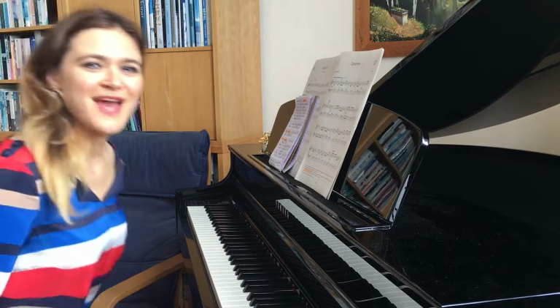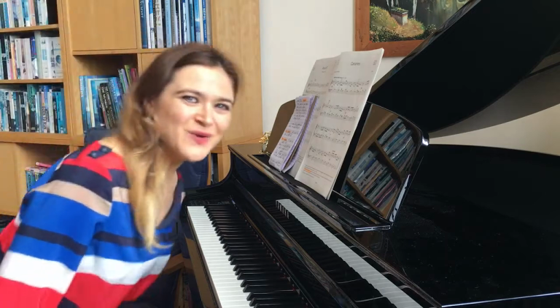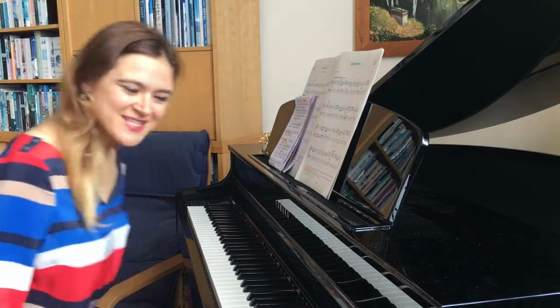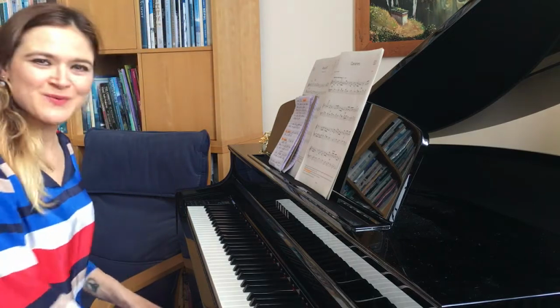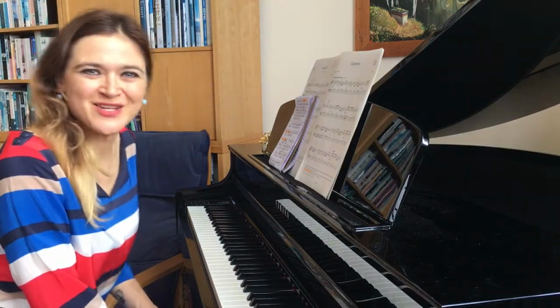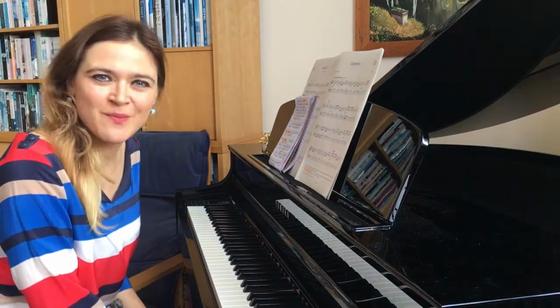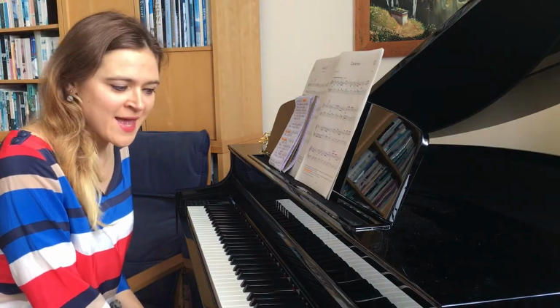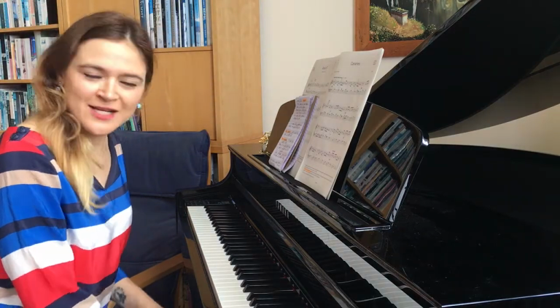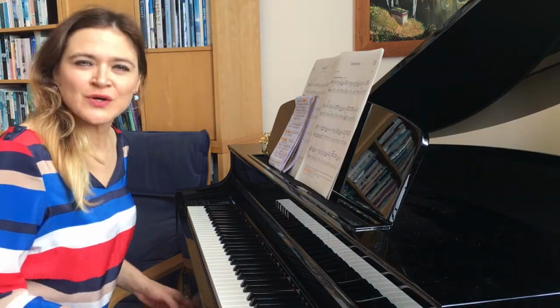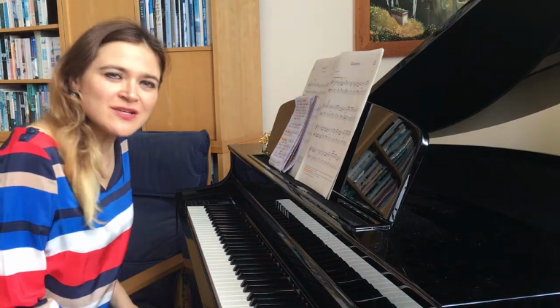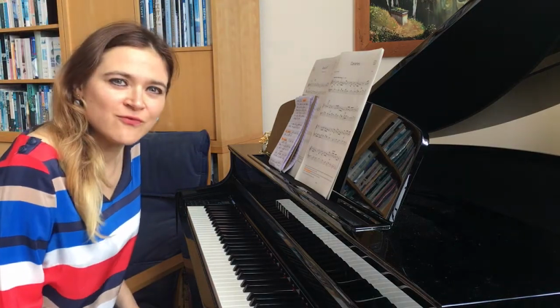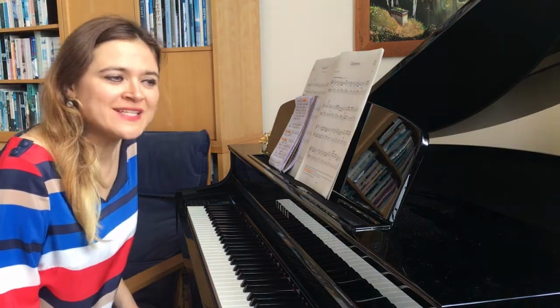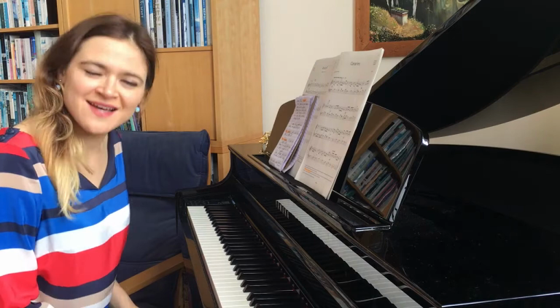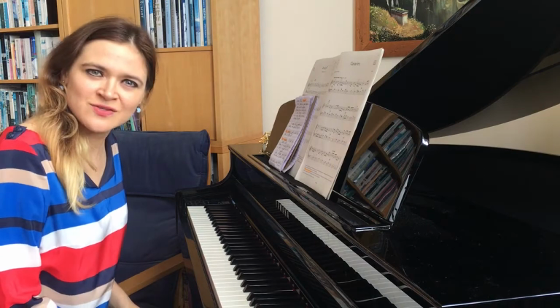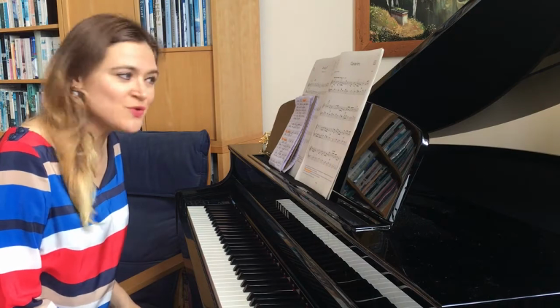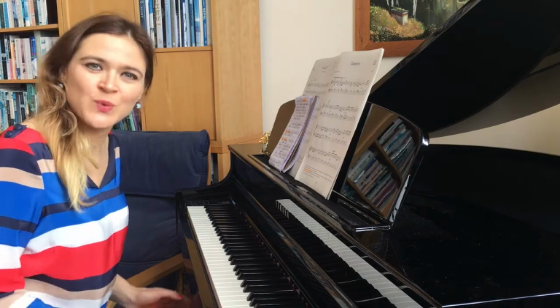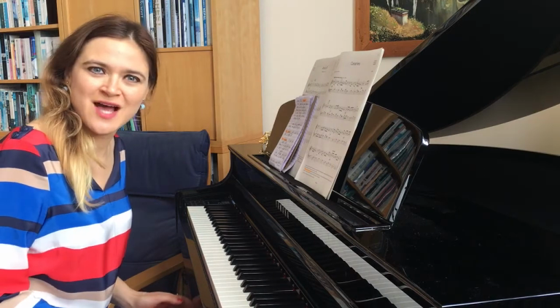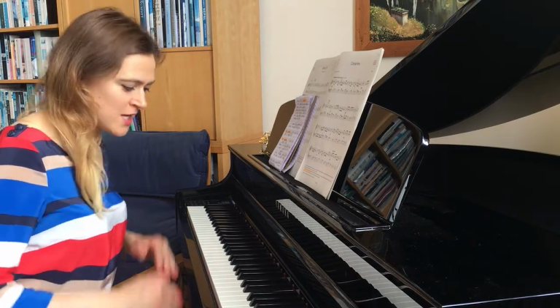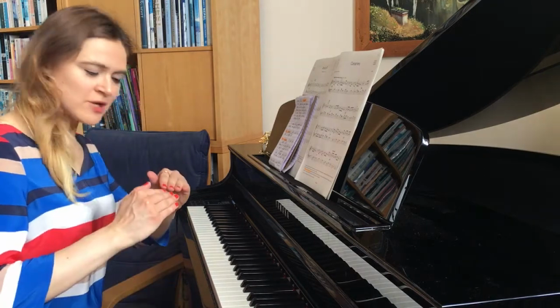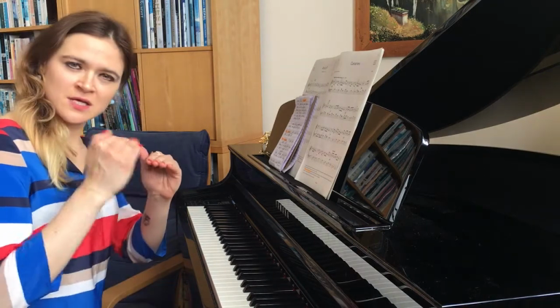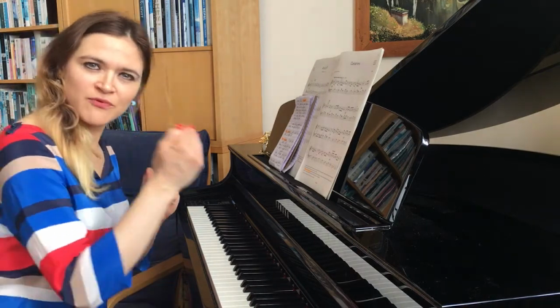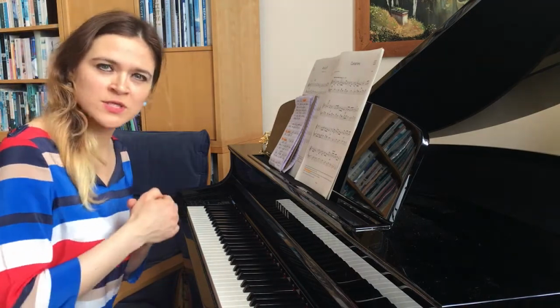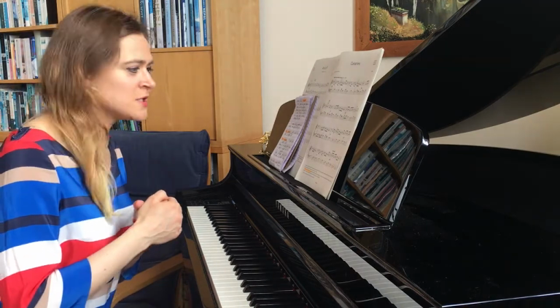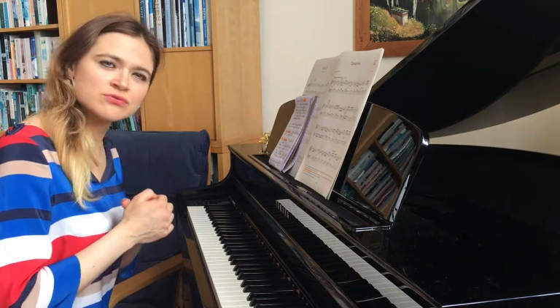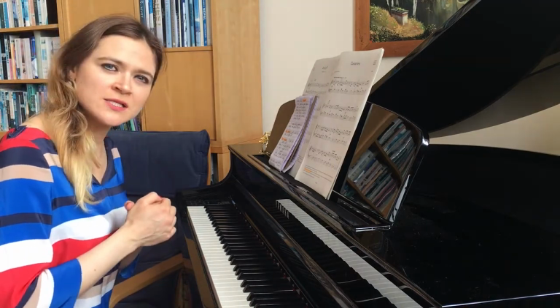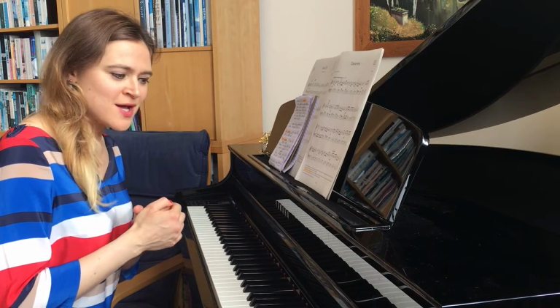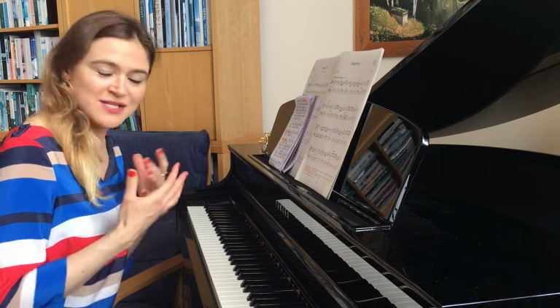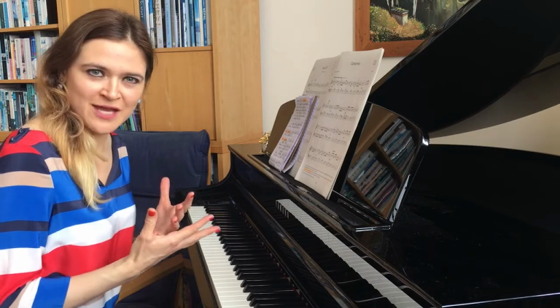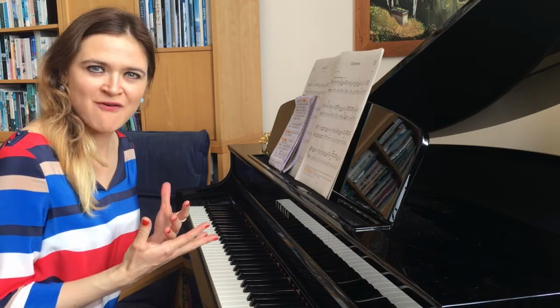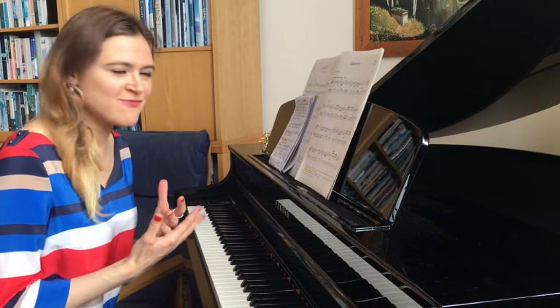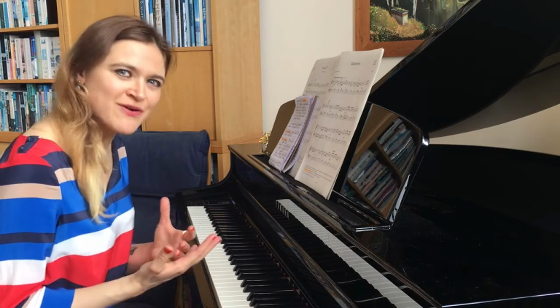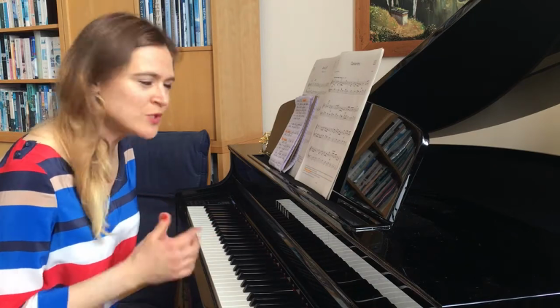Hello guys and welcome to Piano Stop. I'd like to congratulate you for deciding to do your grade 1 exam. It's a great step forward, a great certificate to have, and it's very rewarding.